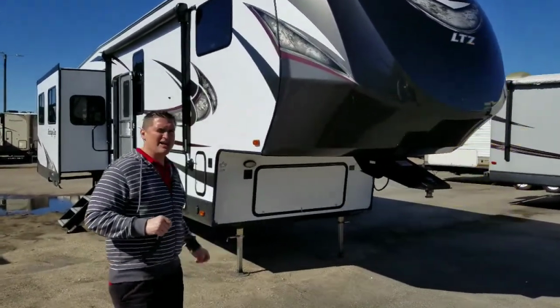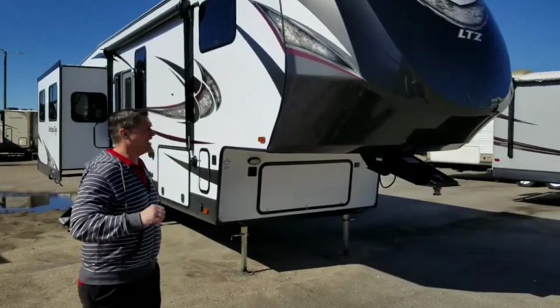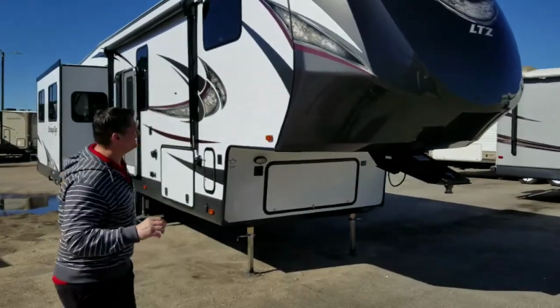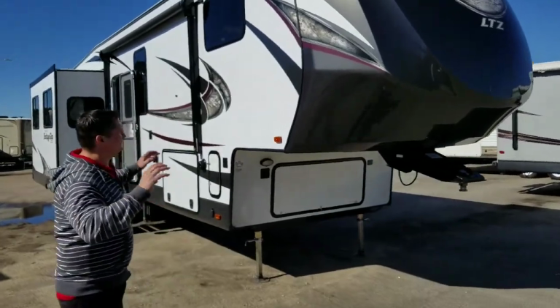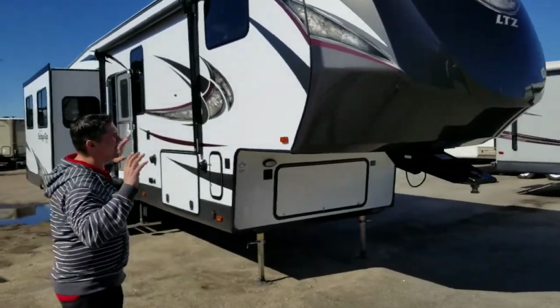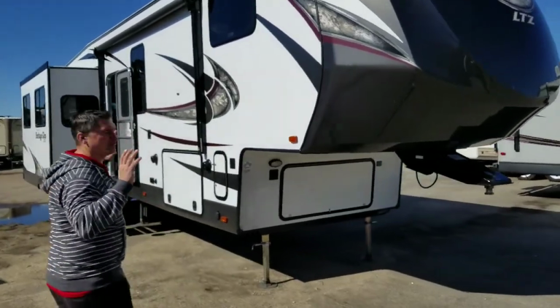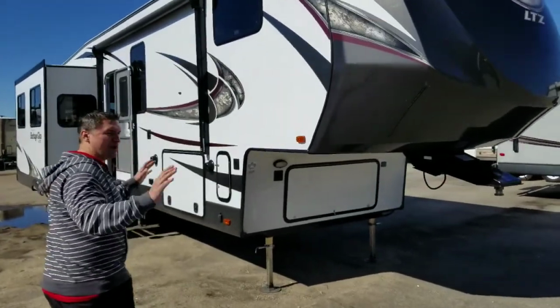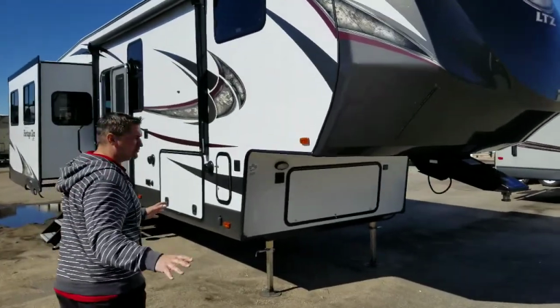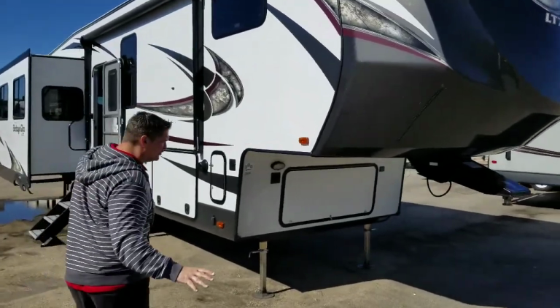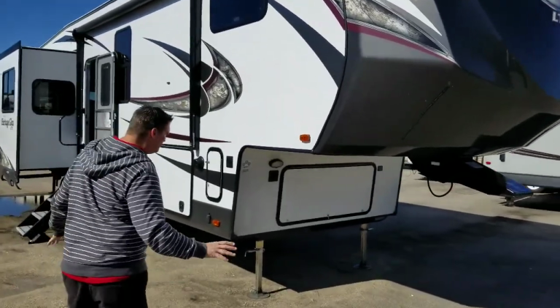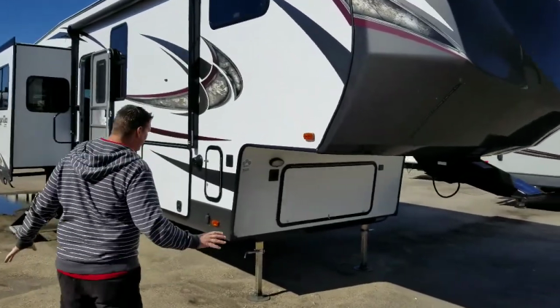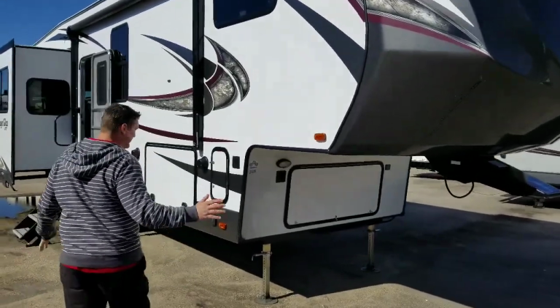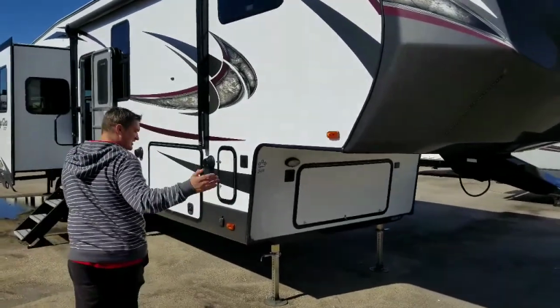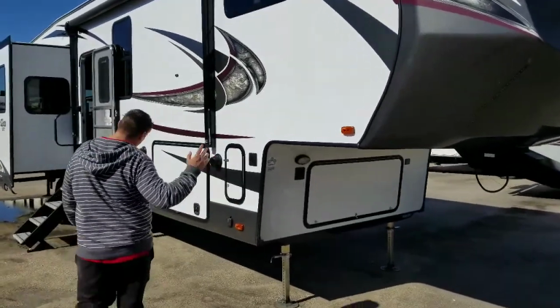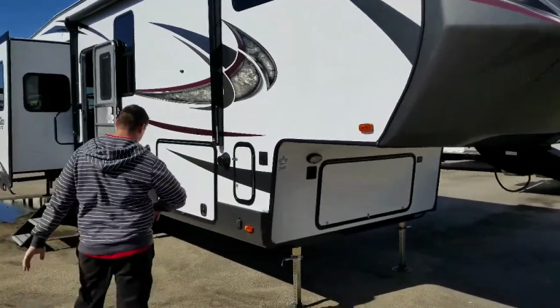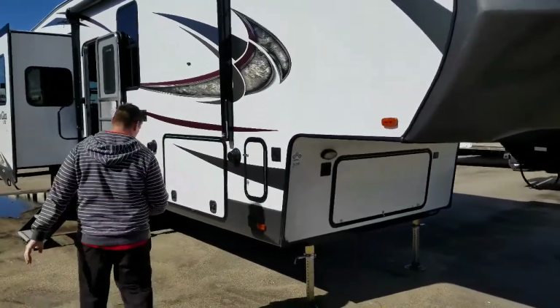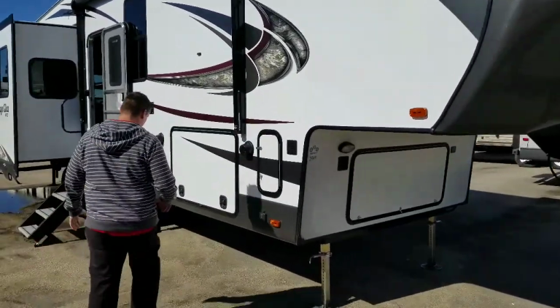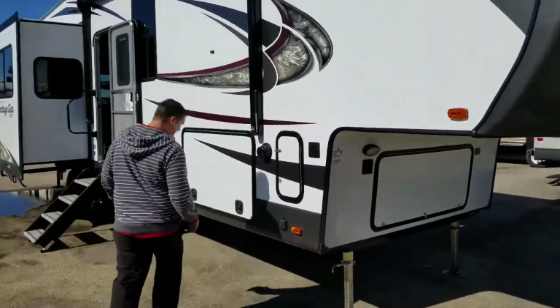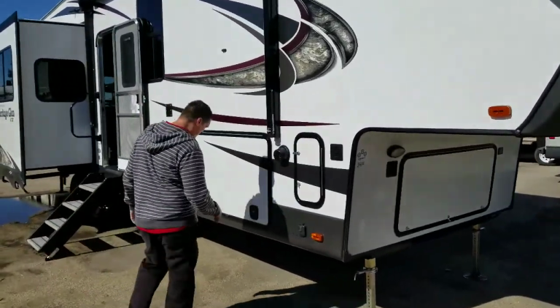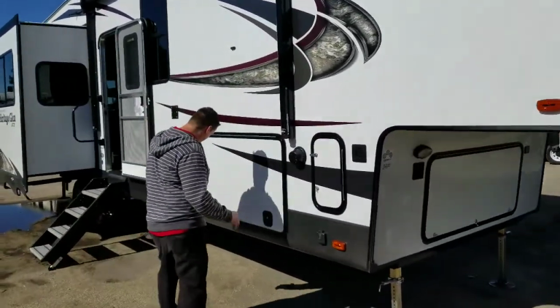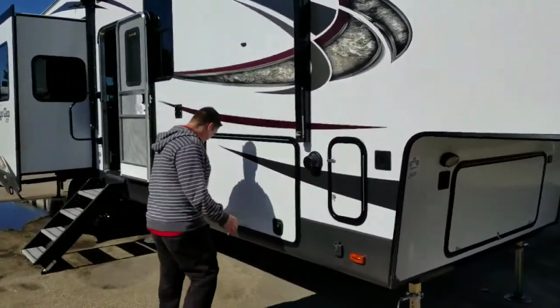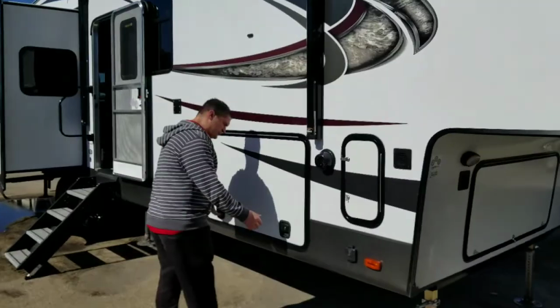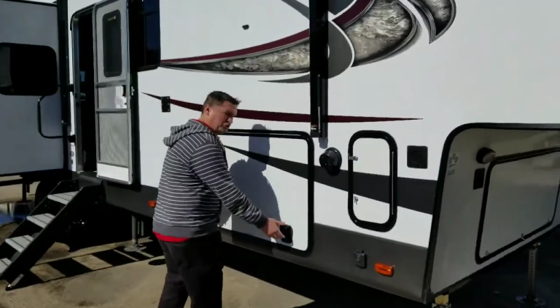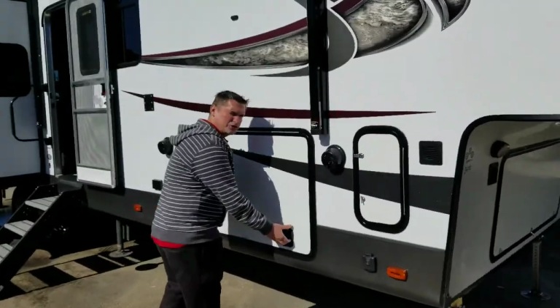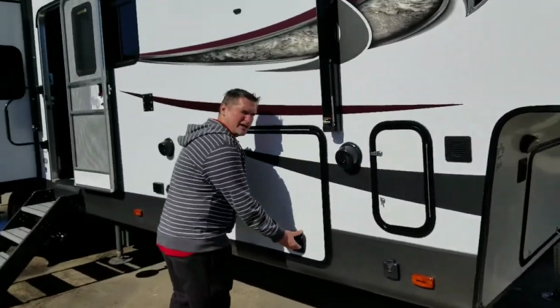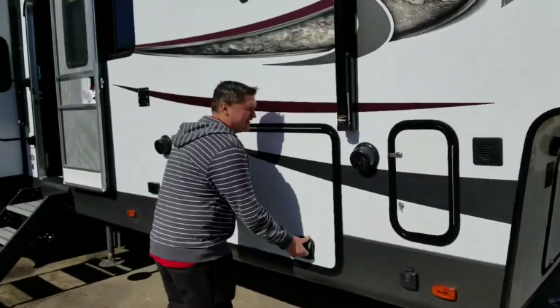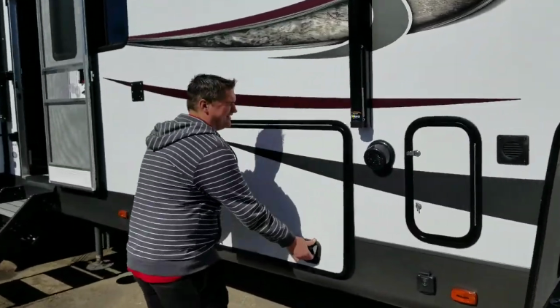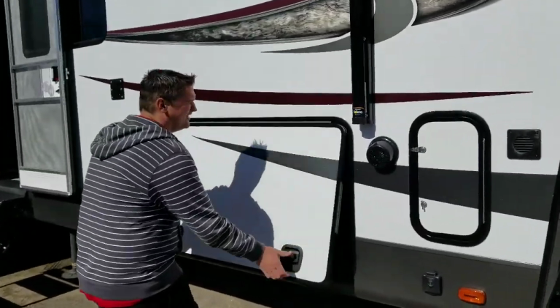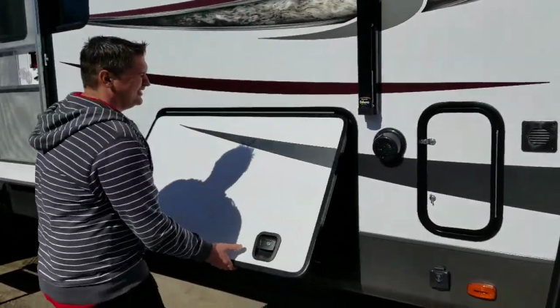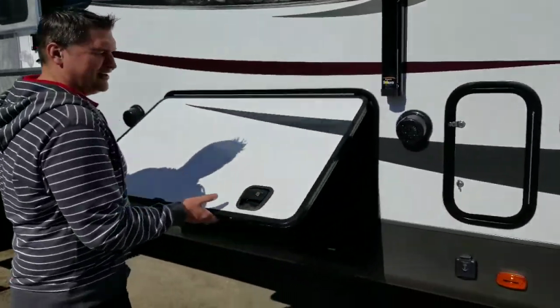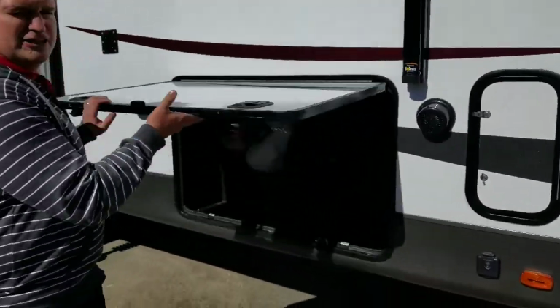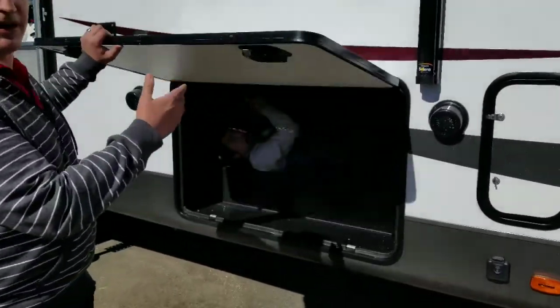It has a lot of great room and a ton of storage. Come check out all this storage we got in here — look at all this space.